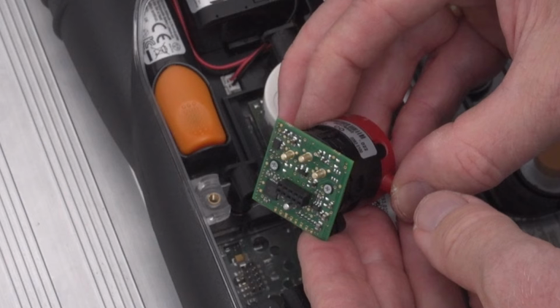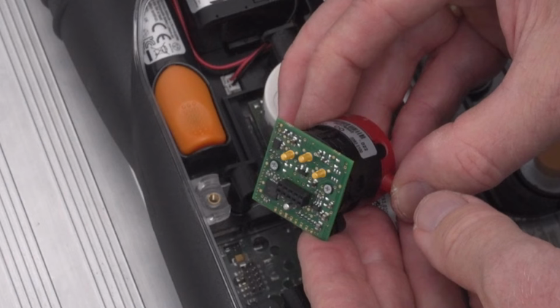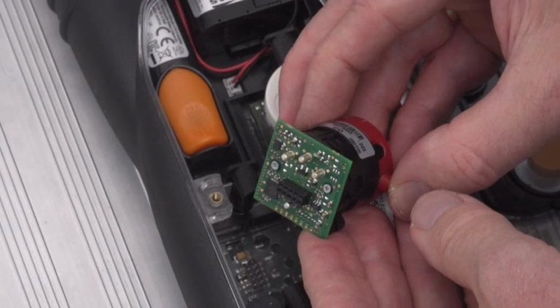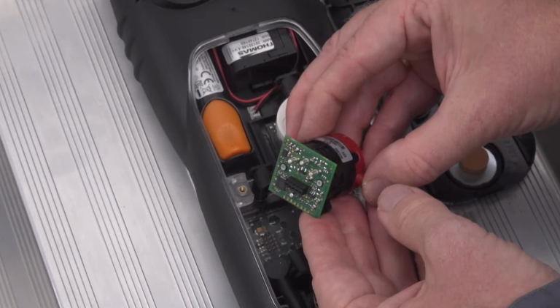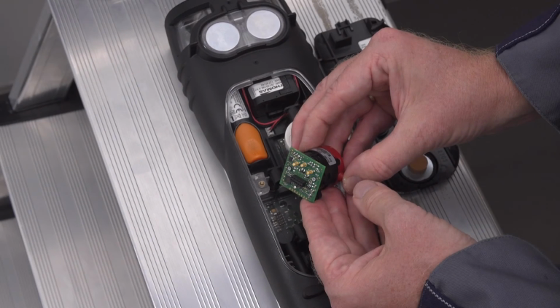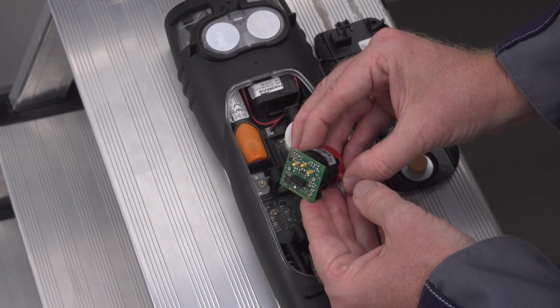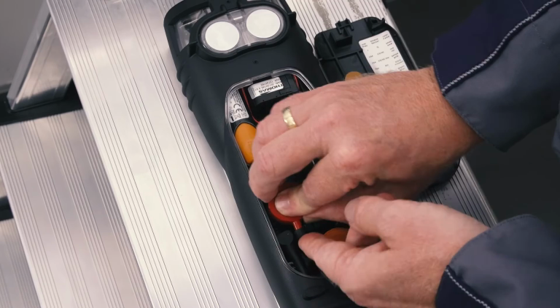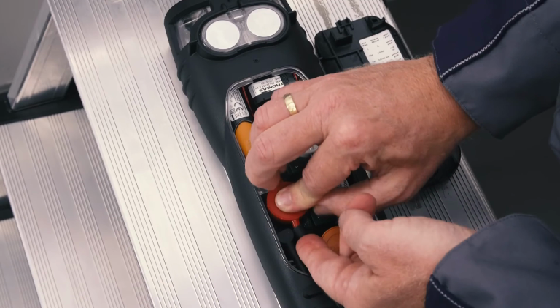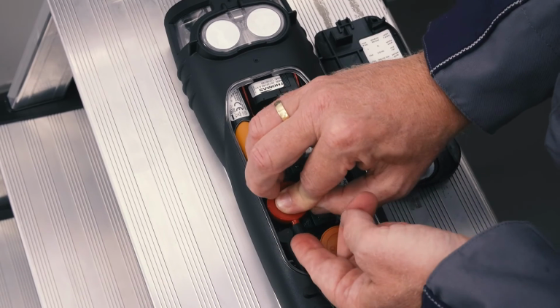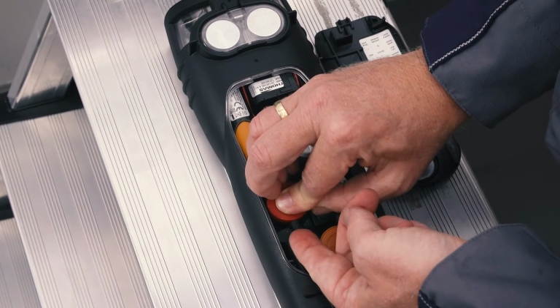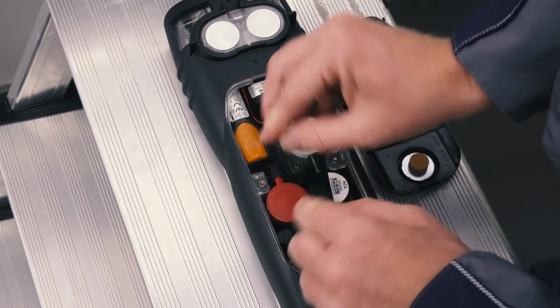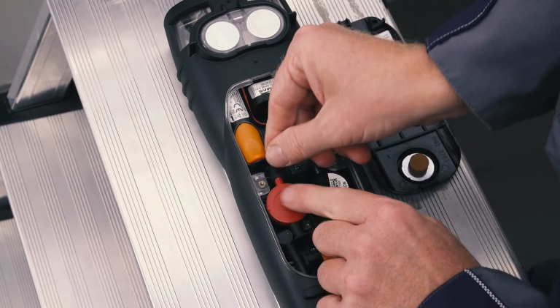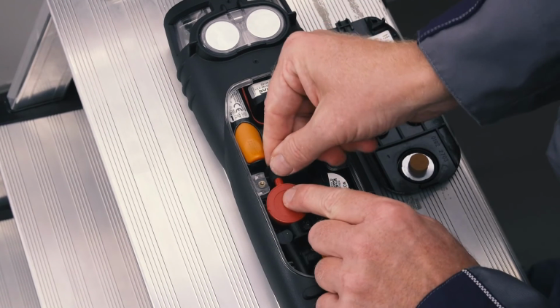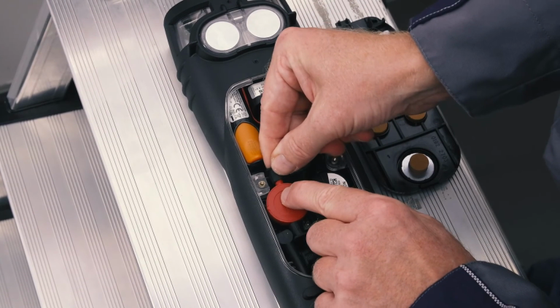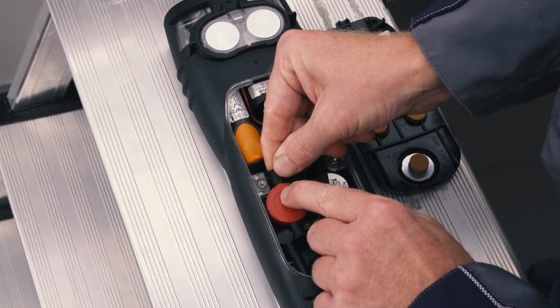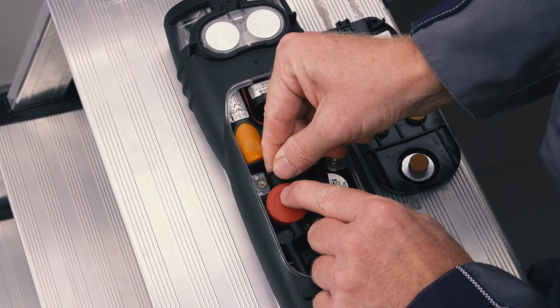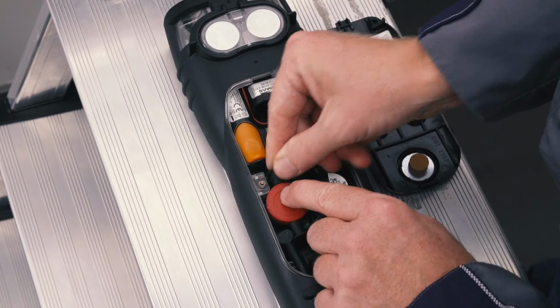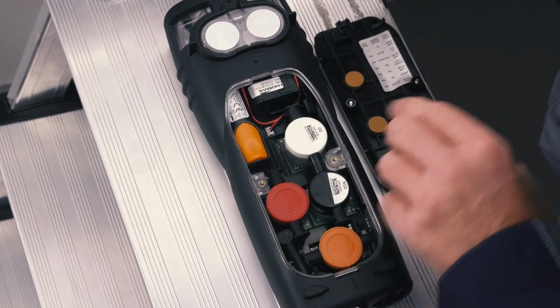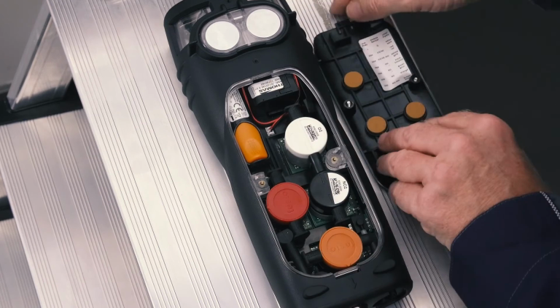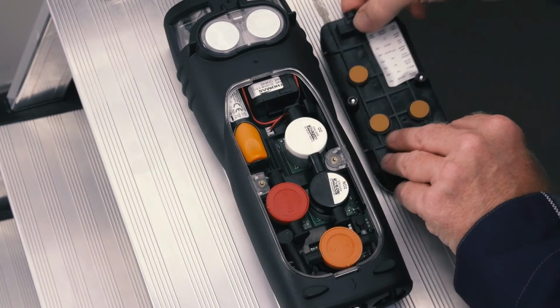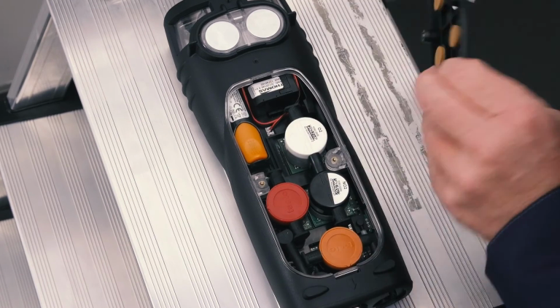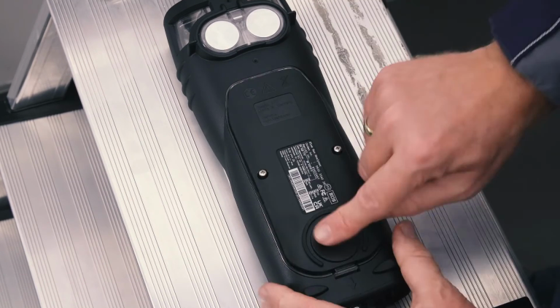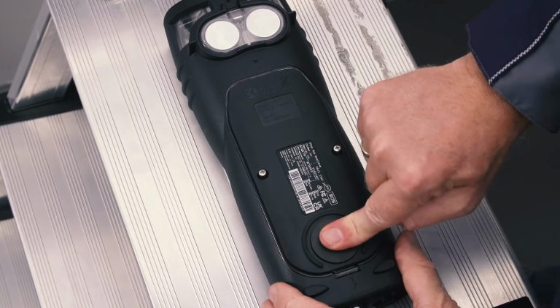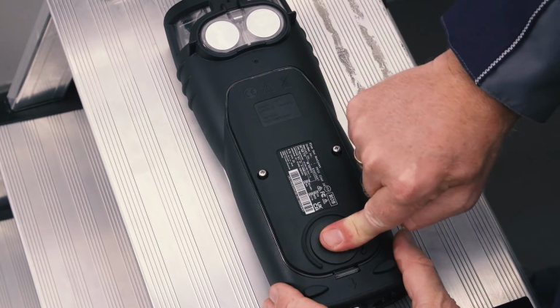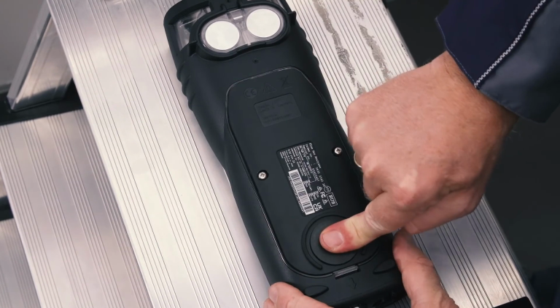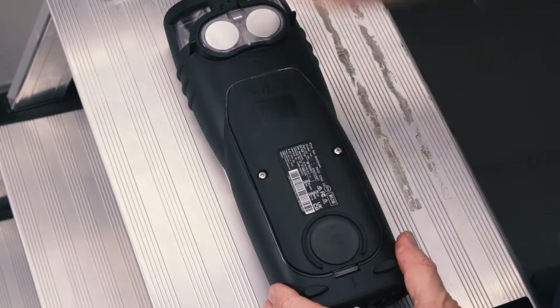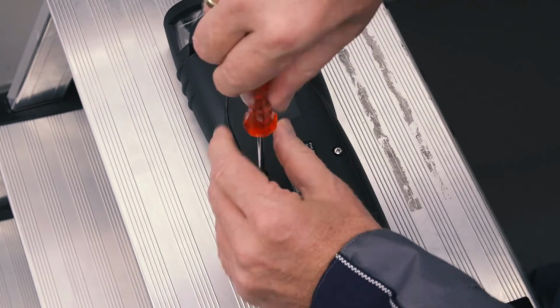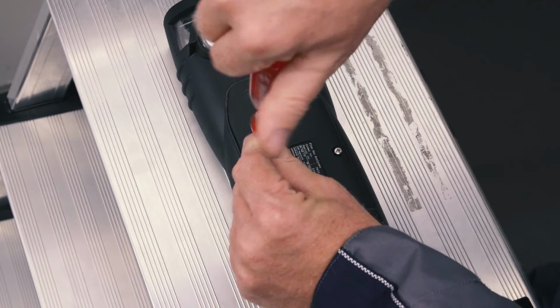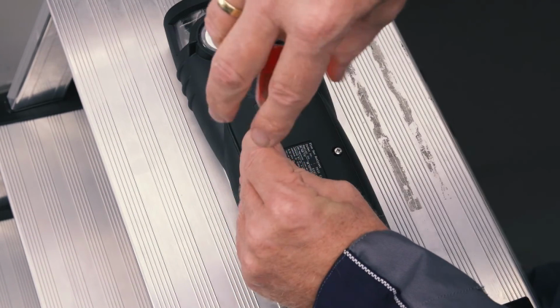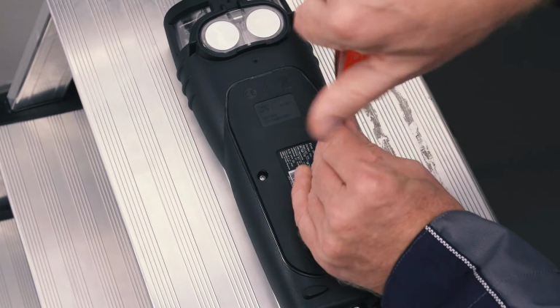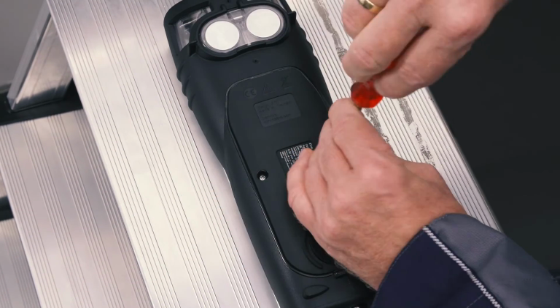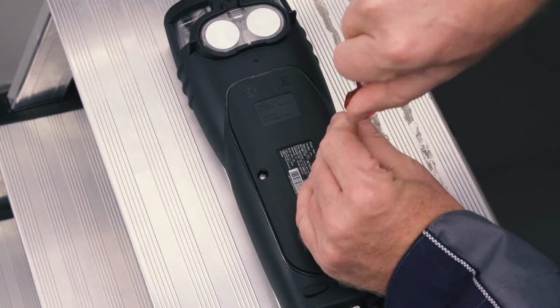The pins on the board ensure that the sensor is installed correctly. The sensor is simply plugged back onto the slot and connected to the hoses. Finally, the service cover is inserted and fixed with the two screws.